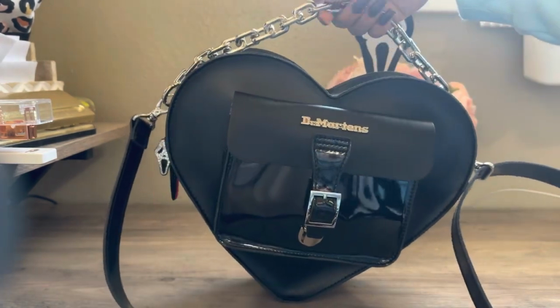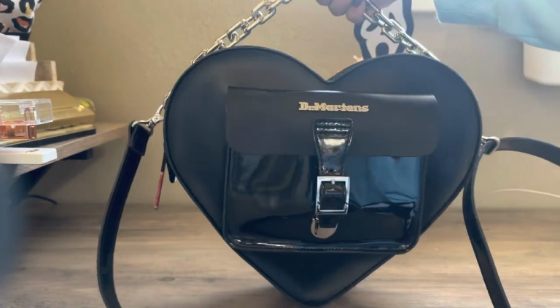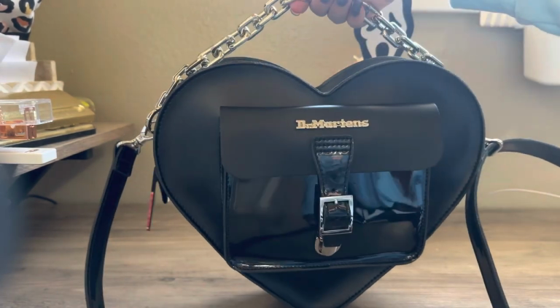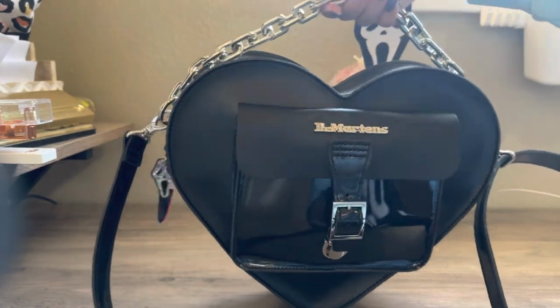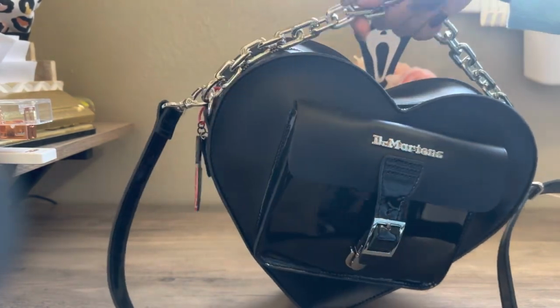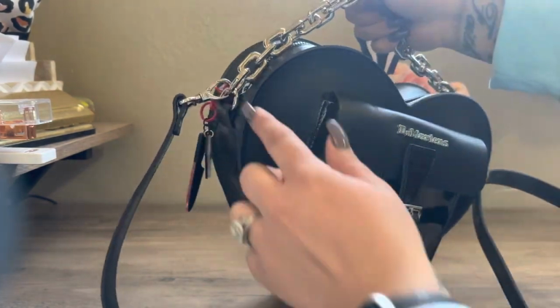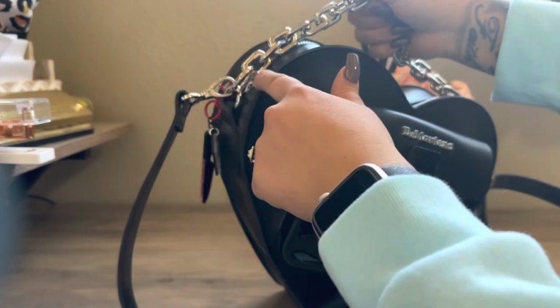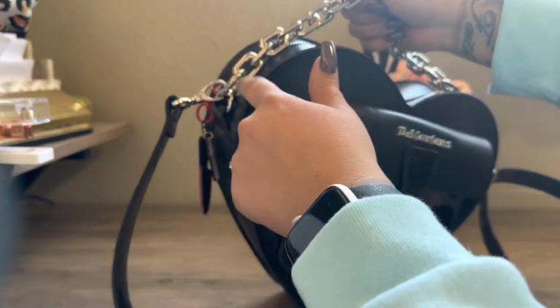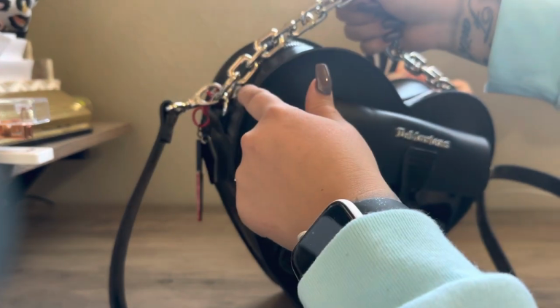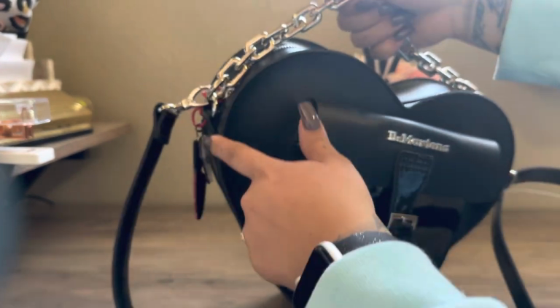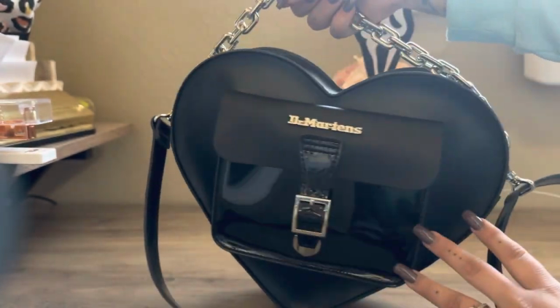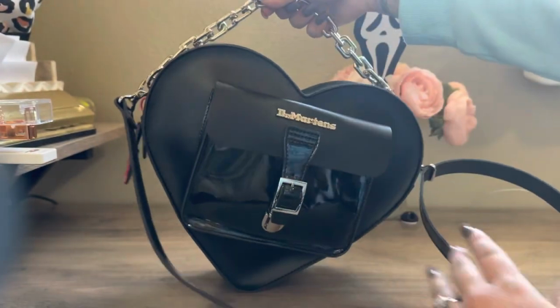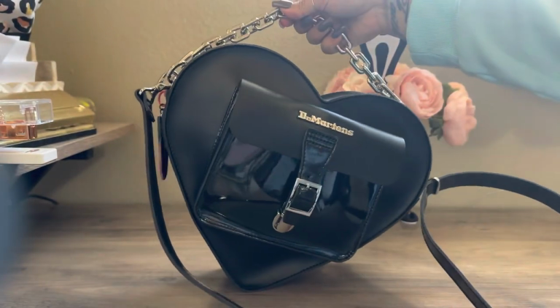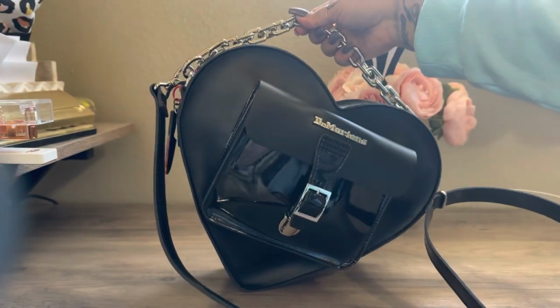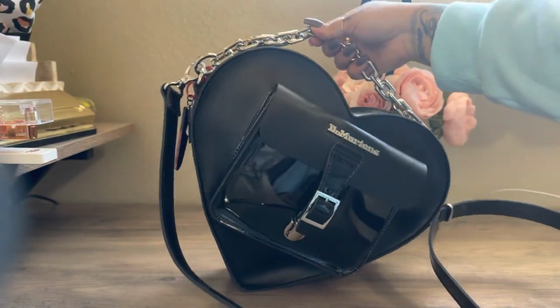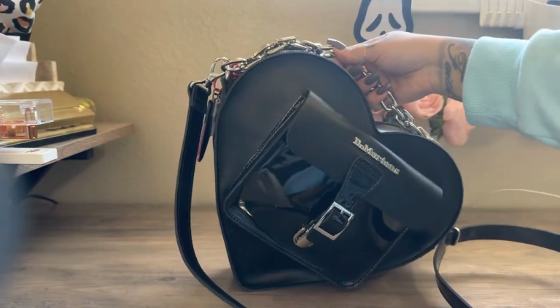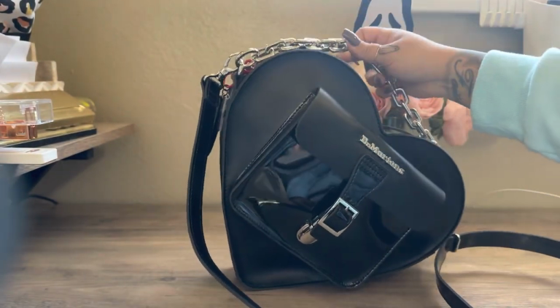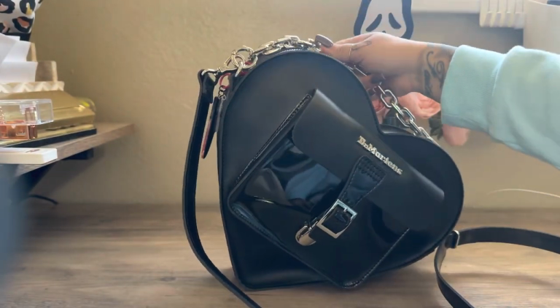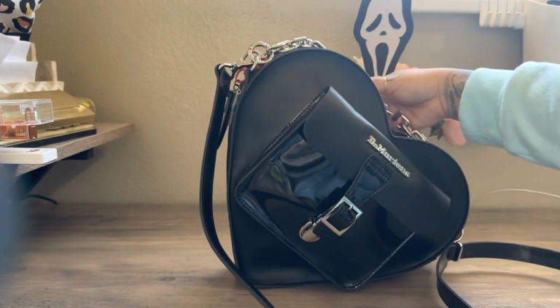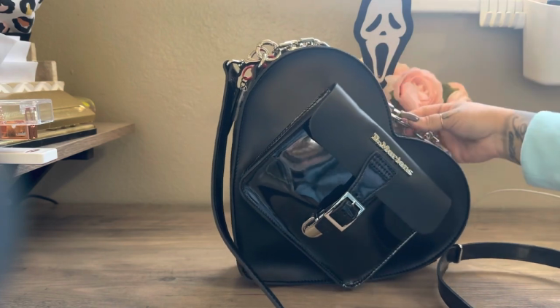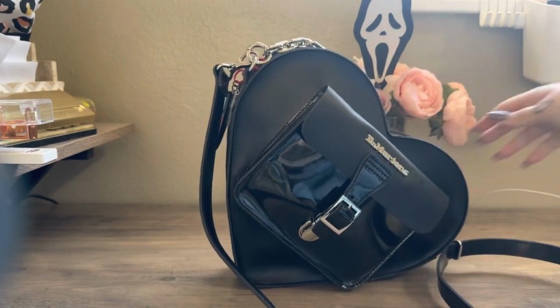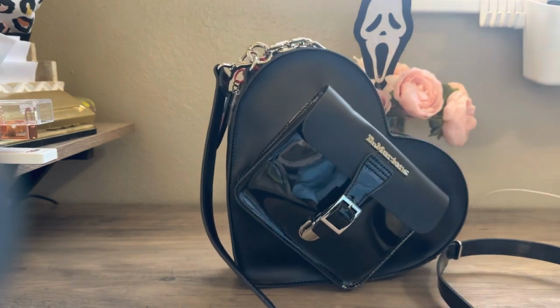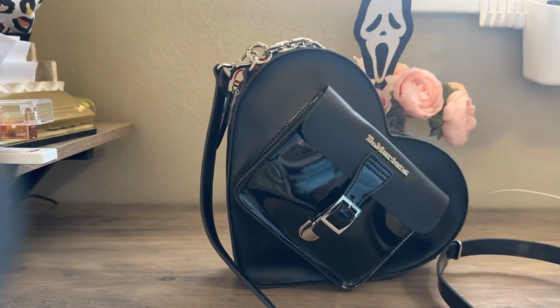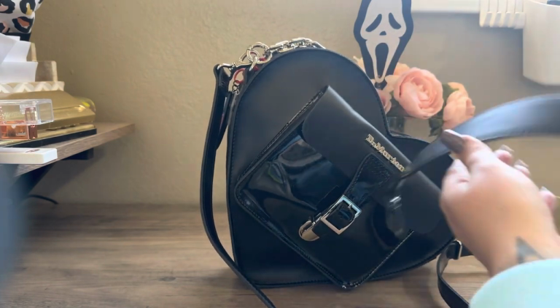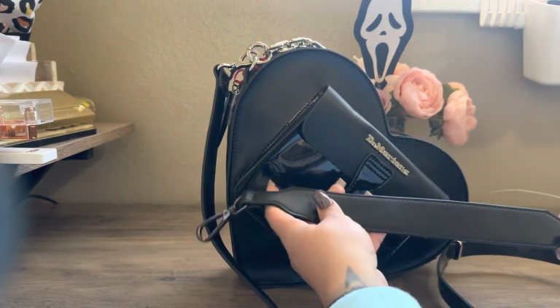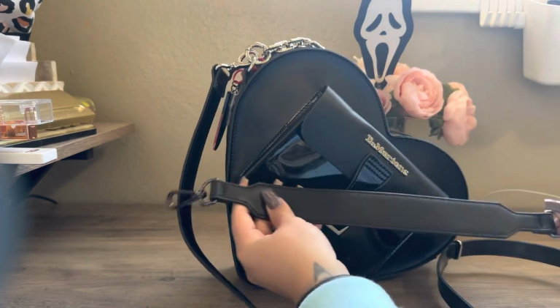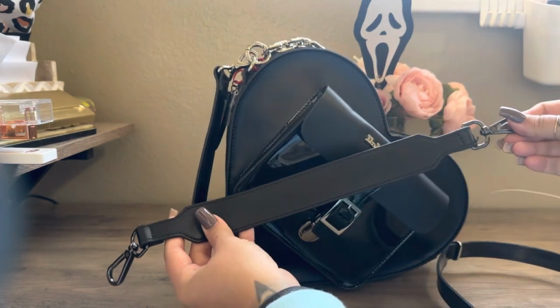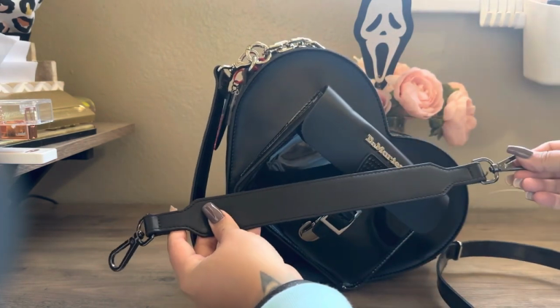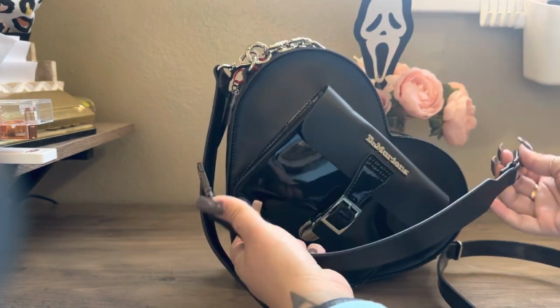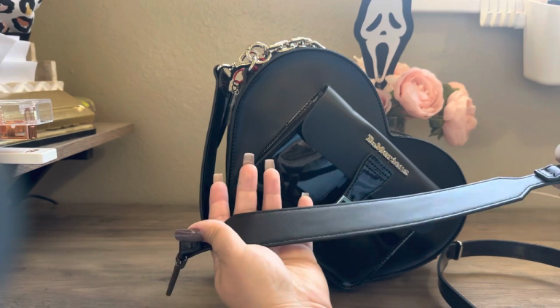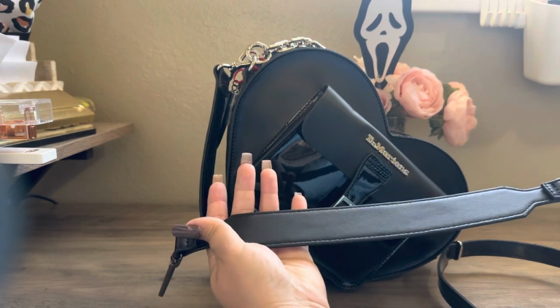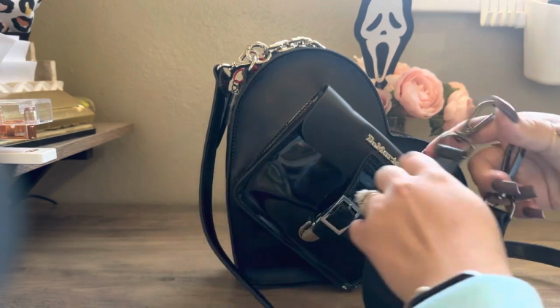You can make it longer if you buy another chain — you can get these adjustments and just kind of add them on. But for now, this is what I have. I do wear it still with that other strap I showed you guys, which is much better for me.